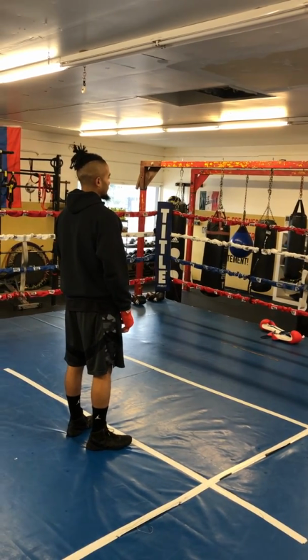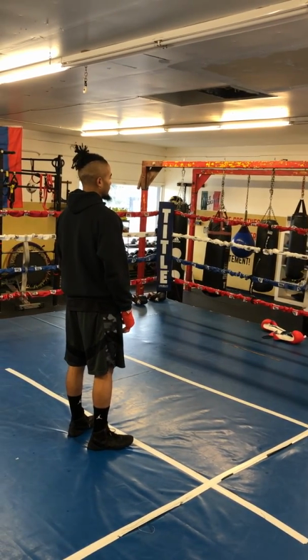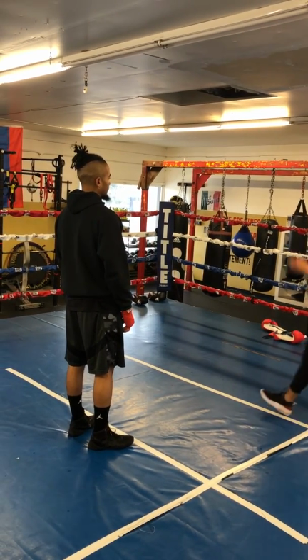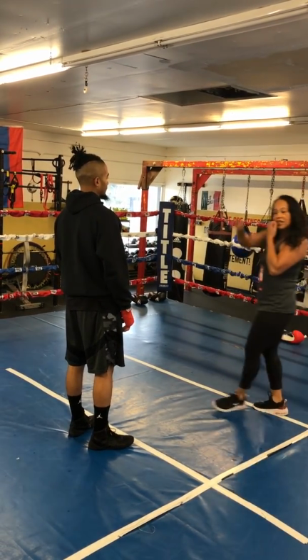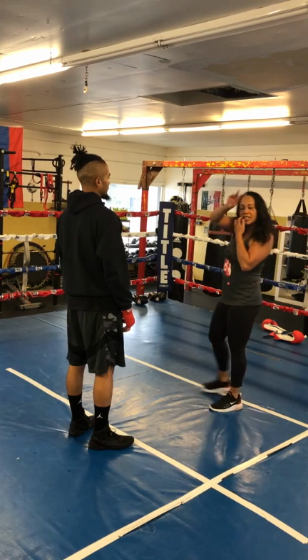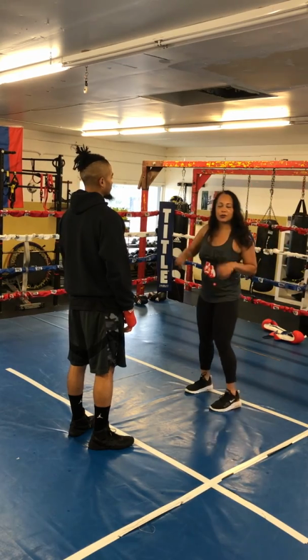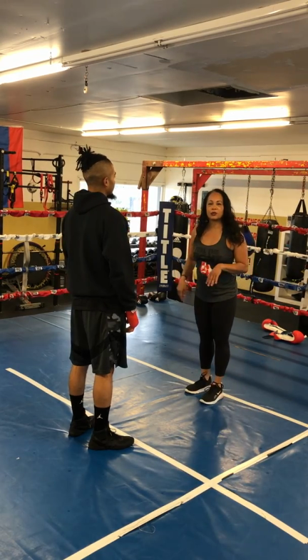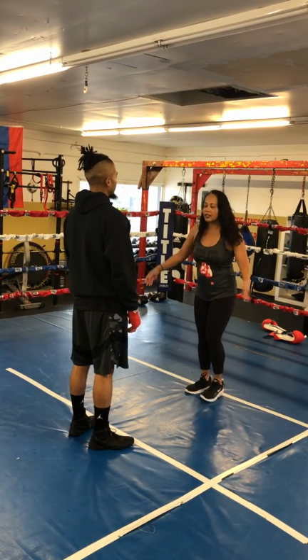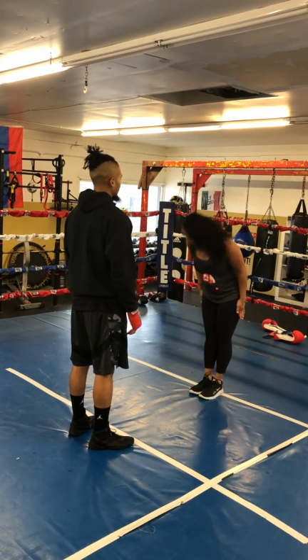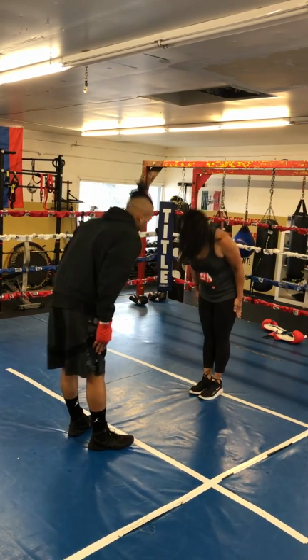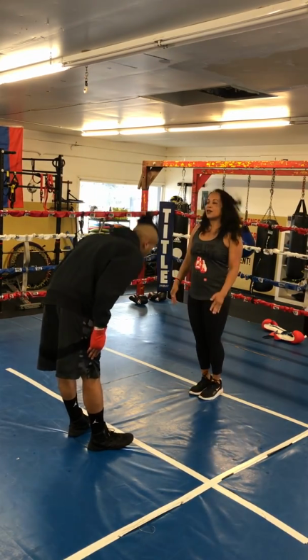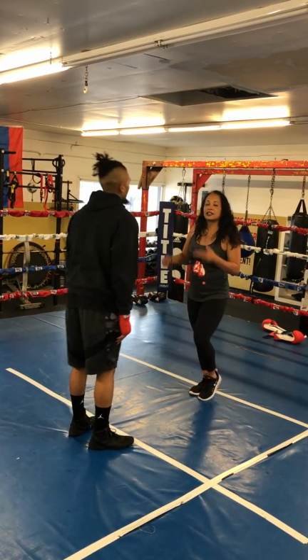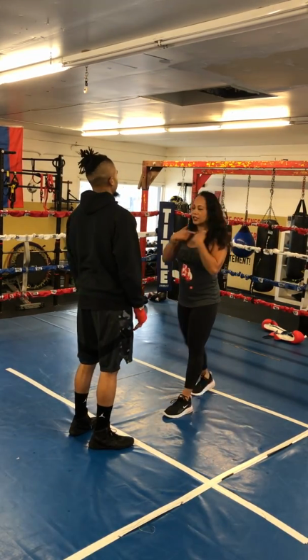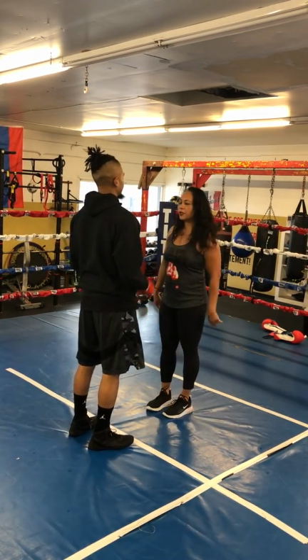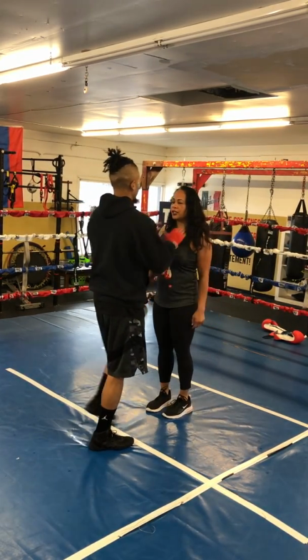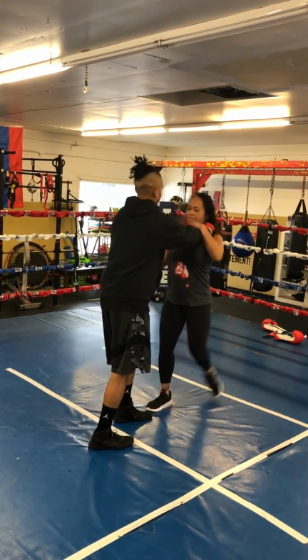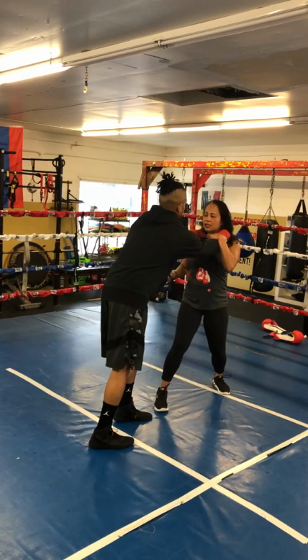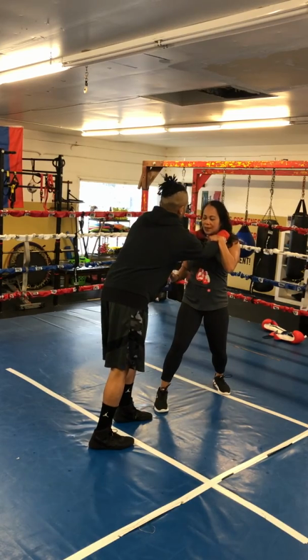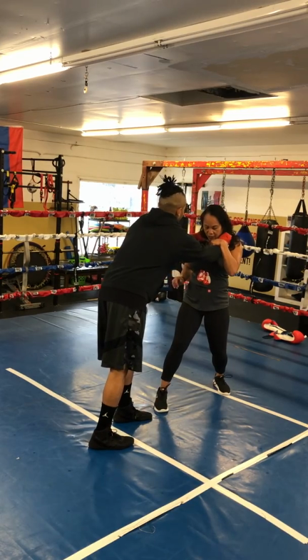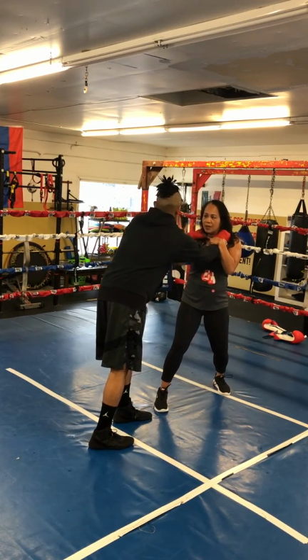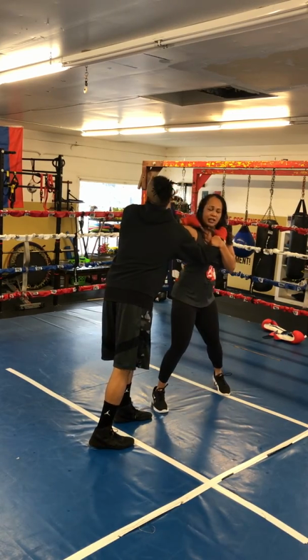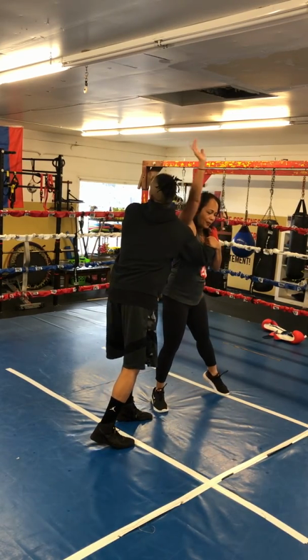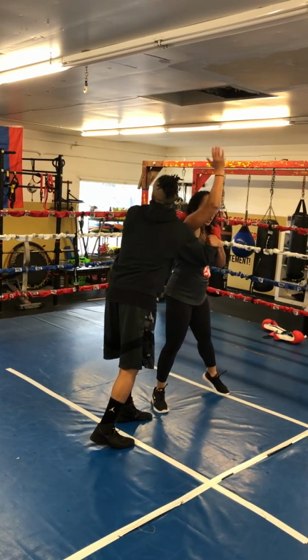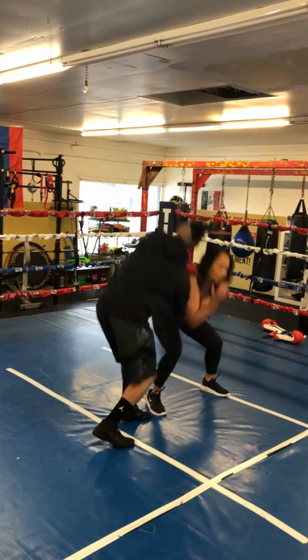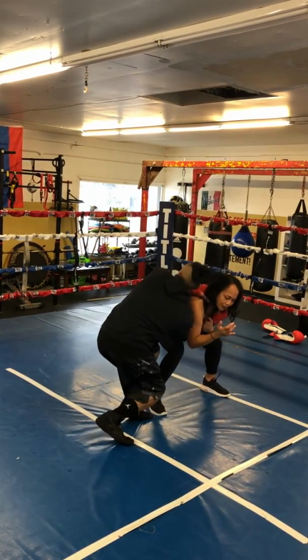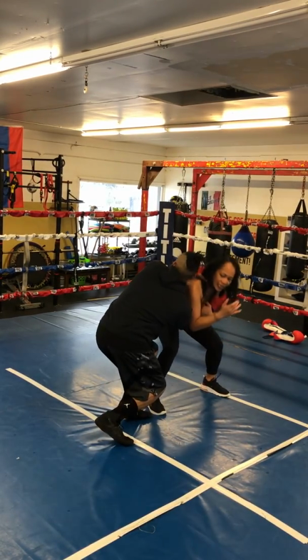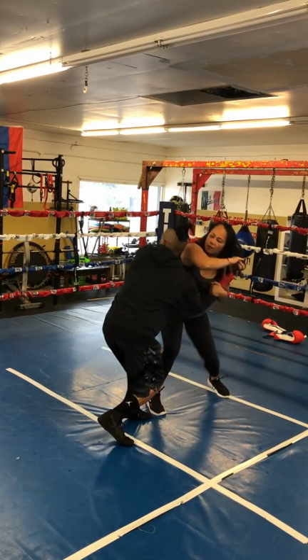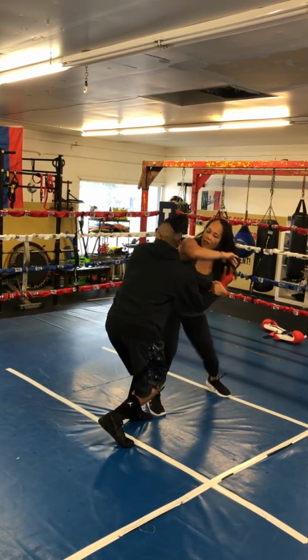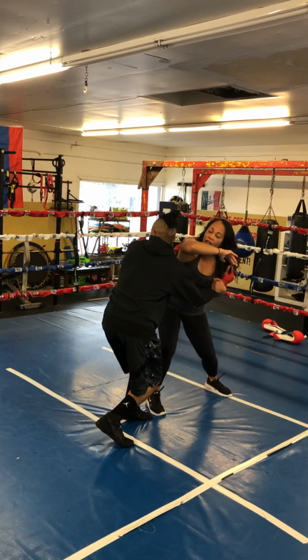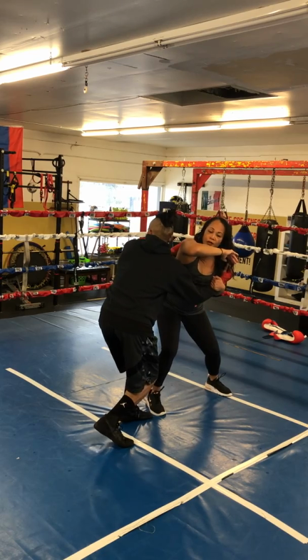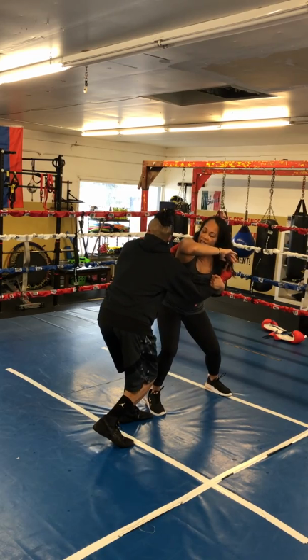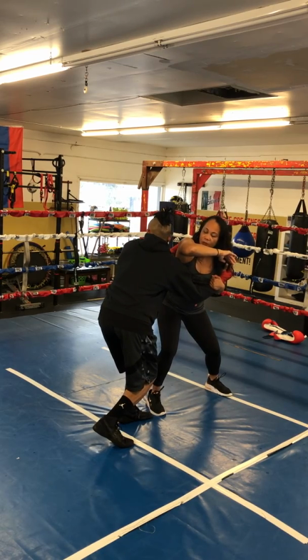Students, three techniques I want you to work on. First, the choking one: he chokes, I step back and drop a palm heel strike up, turn it, drop the elbow — elbow, elbow, elbow. Always do a finishing move.